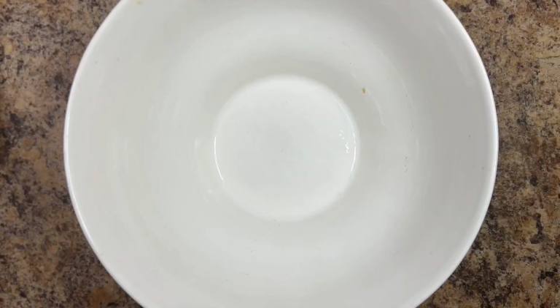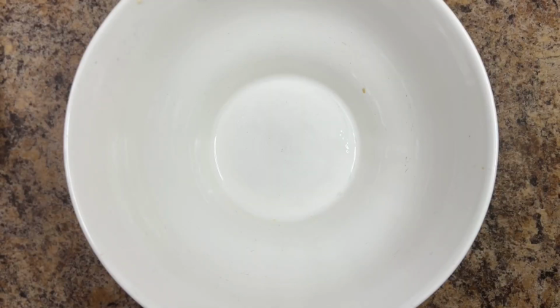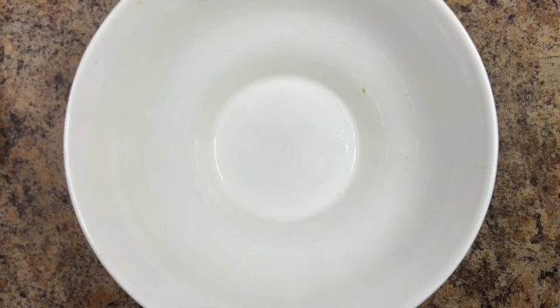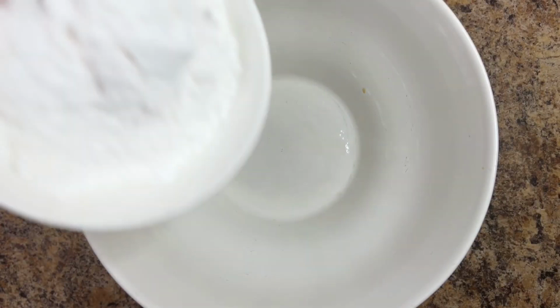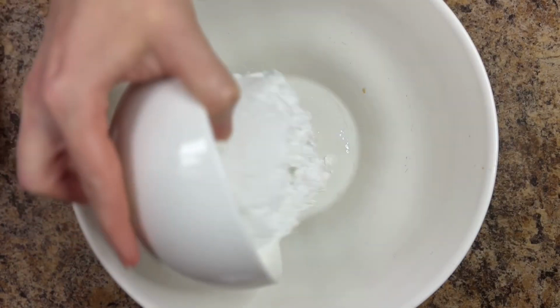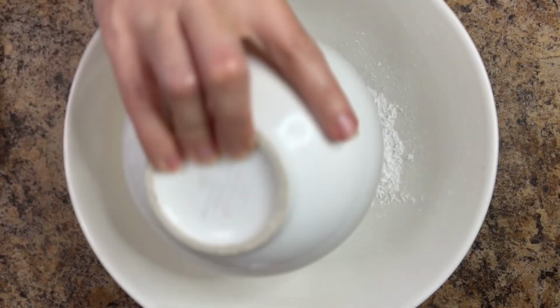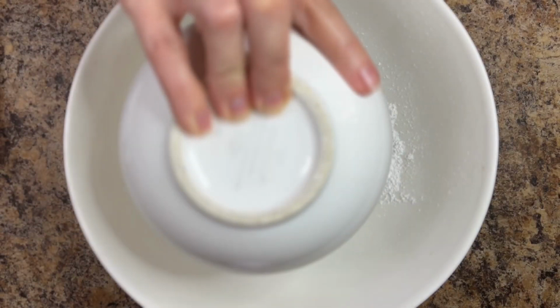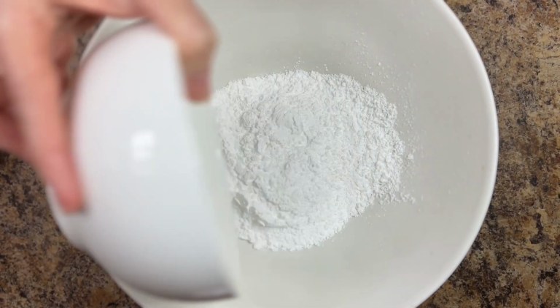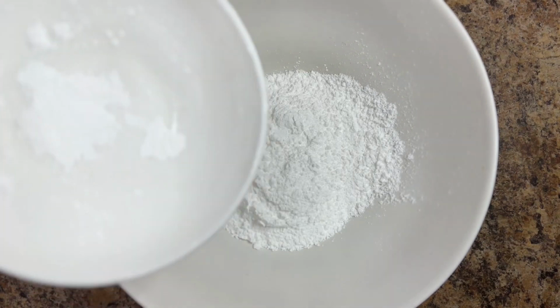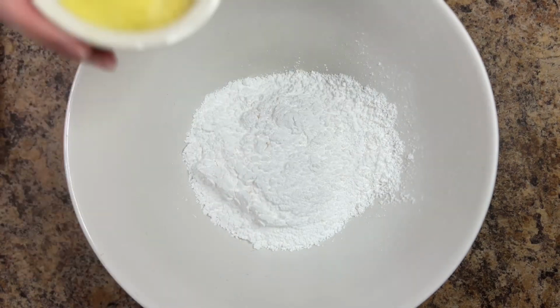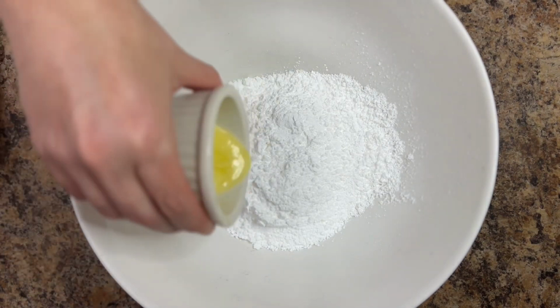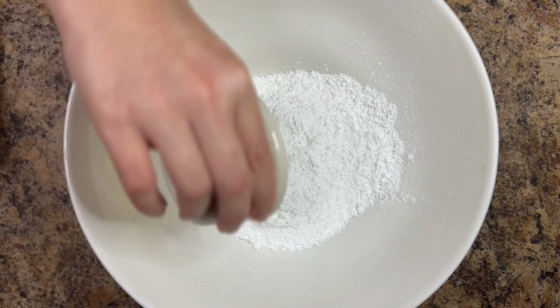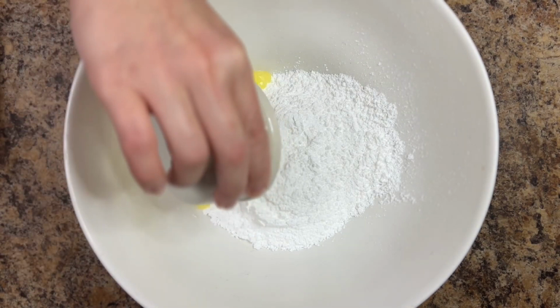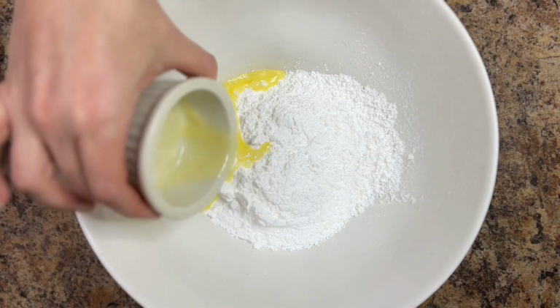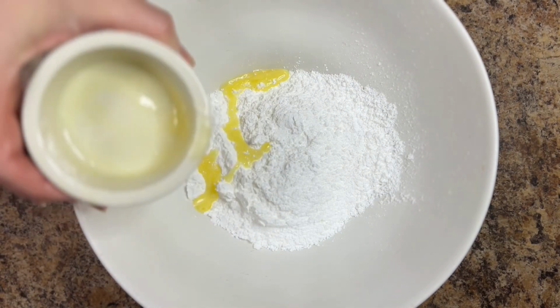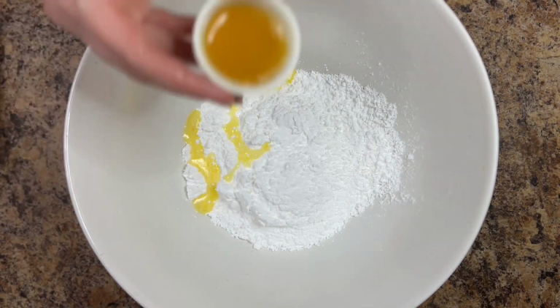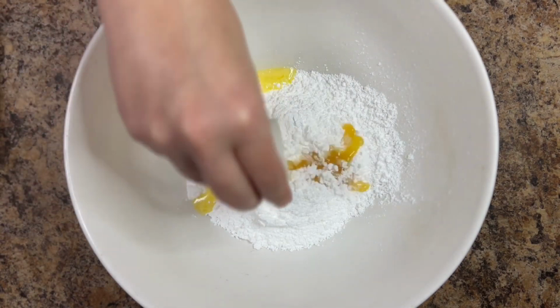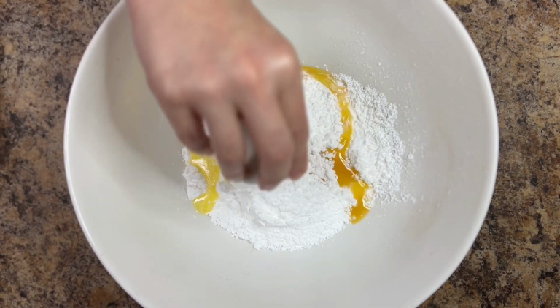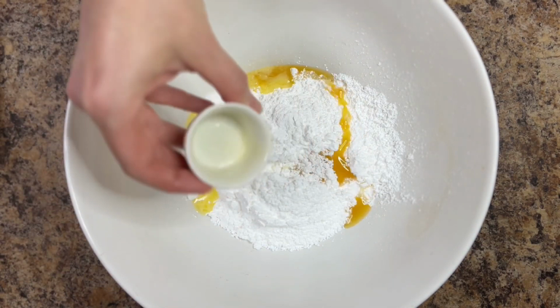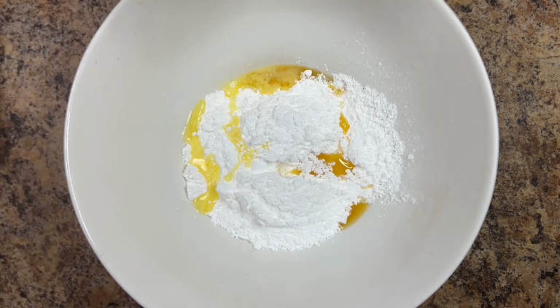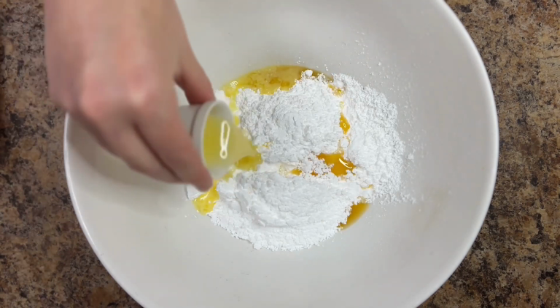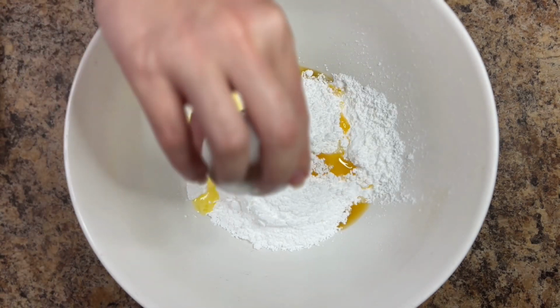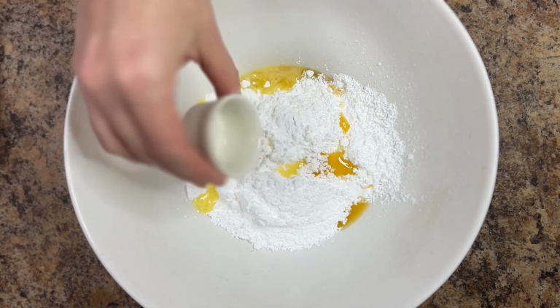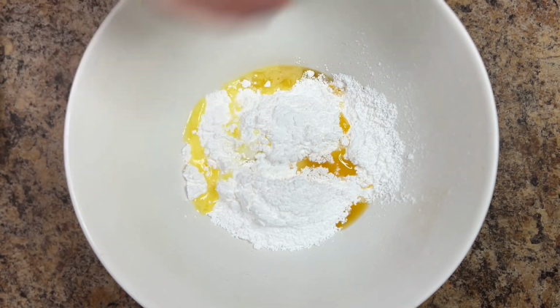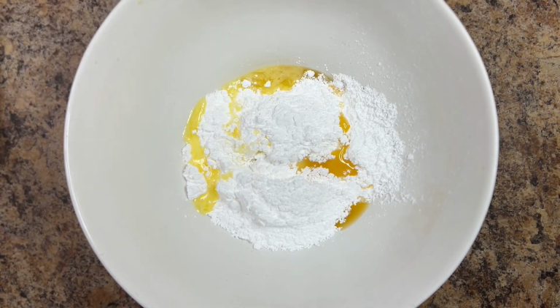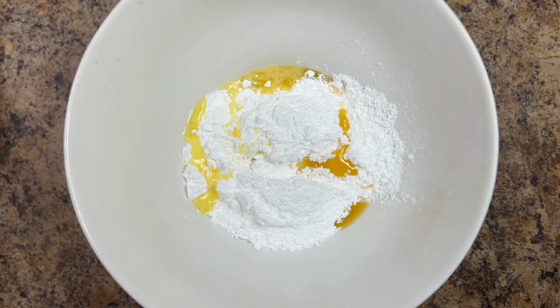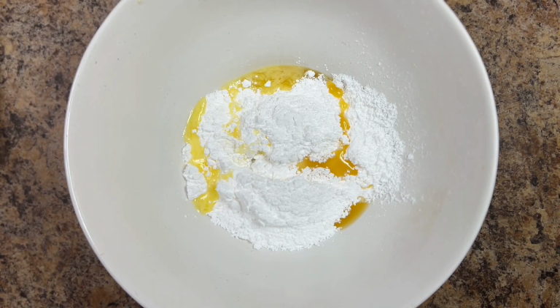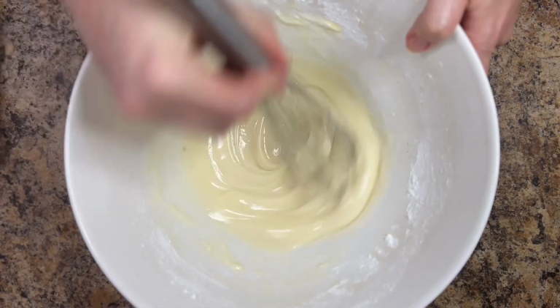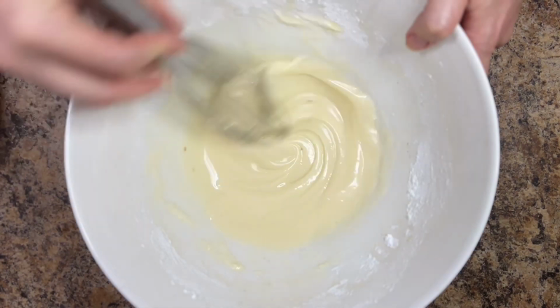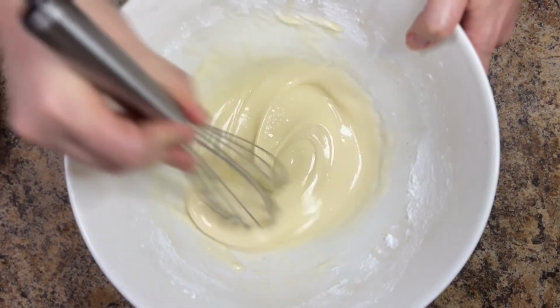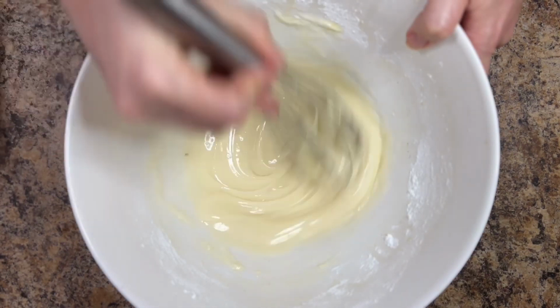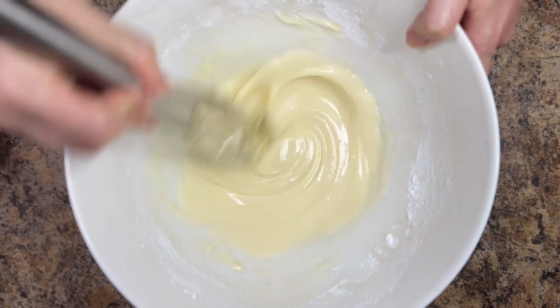For the glaze, combine 2 cups of powdered sugar, 1 tablespoon of melted butter, 2 tablespoons of apricot nectar, and 1 tablespoon of lemon juice. Whisk the icing ingredients together.